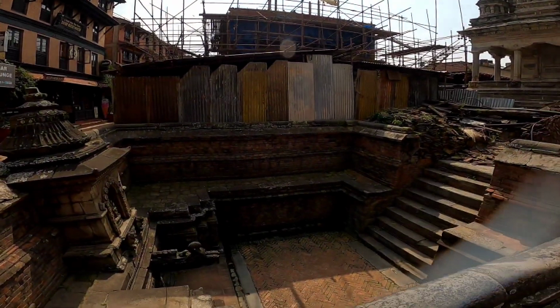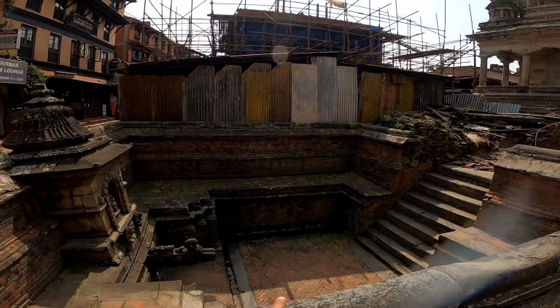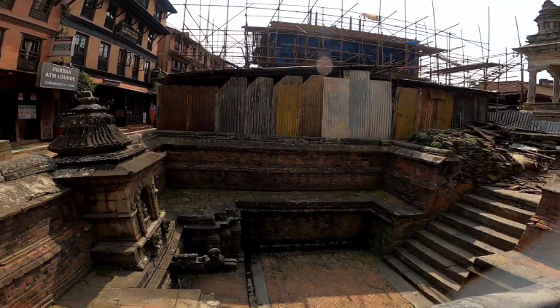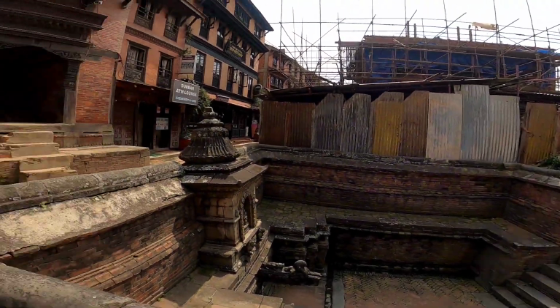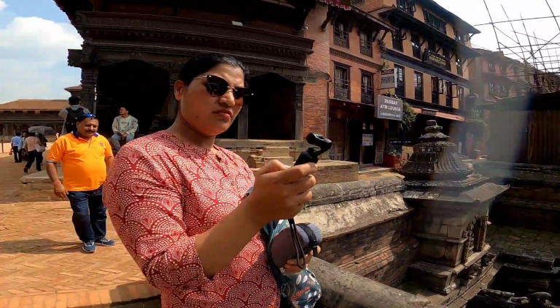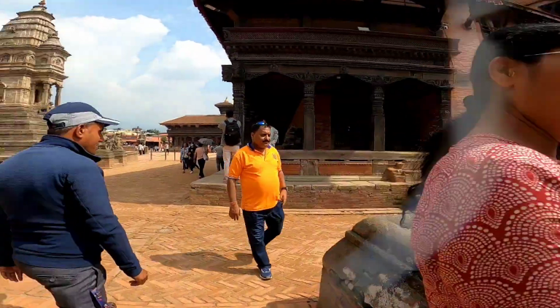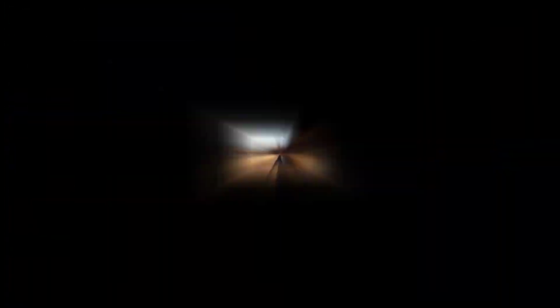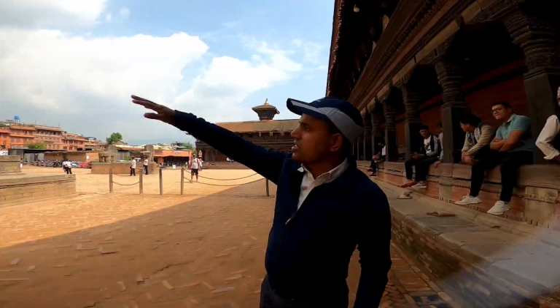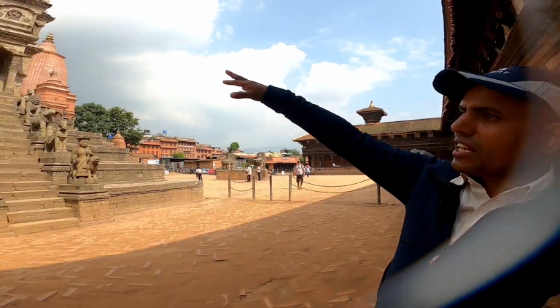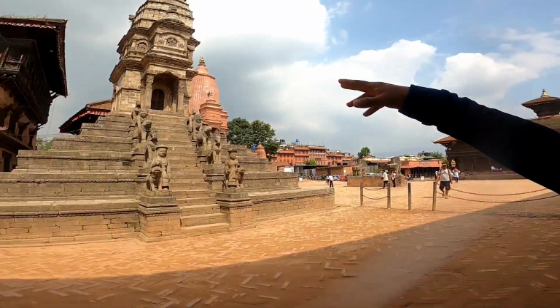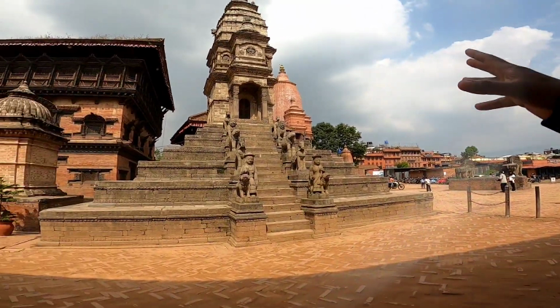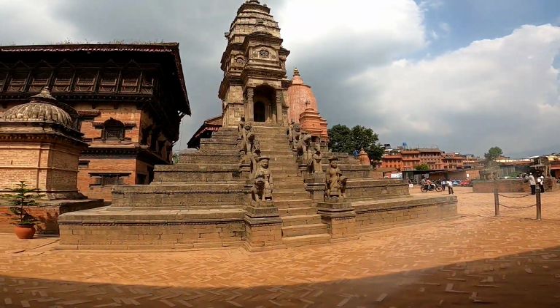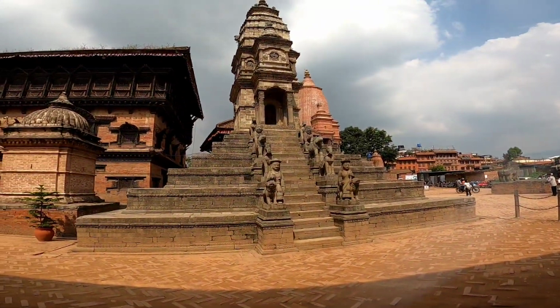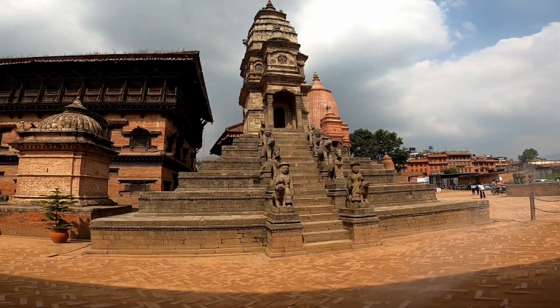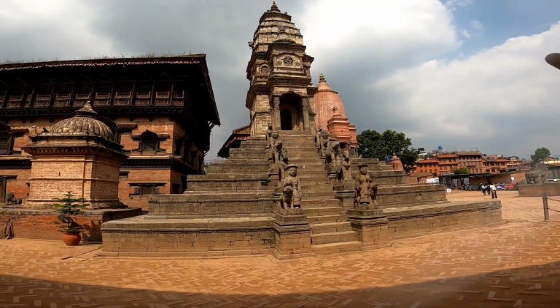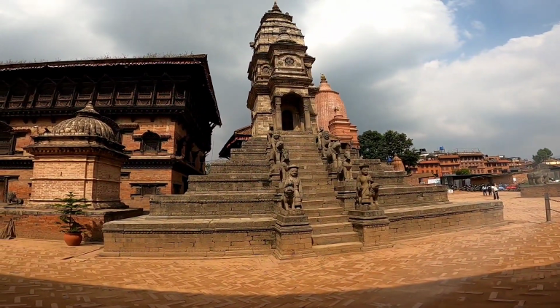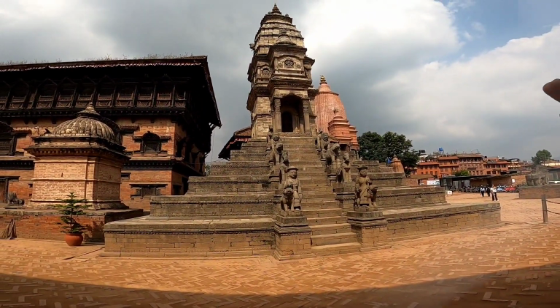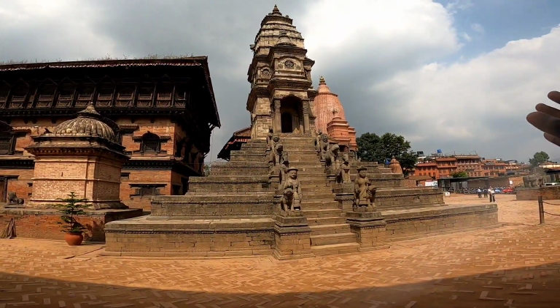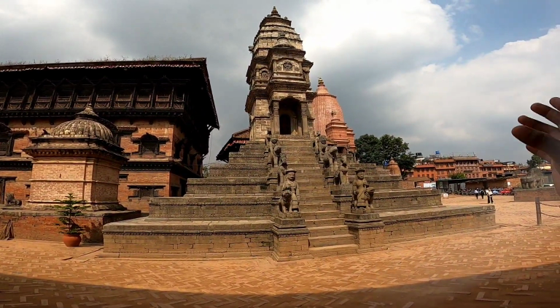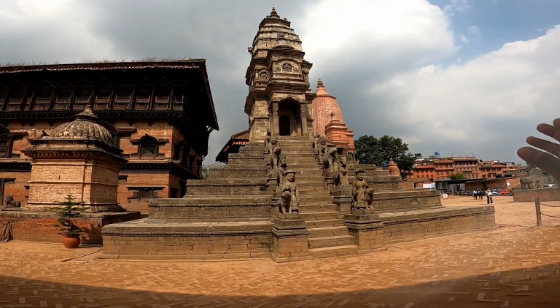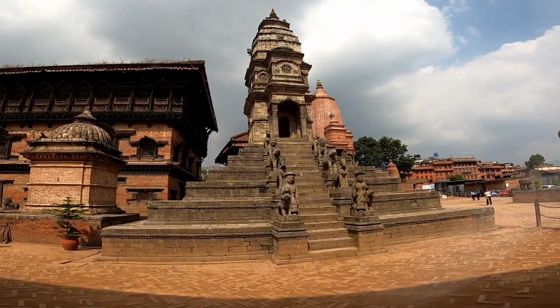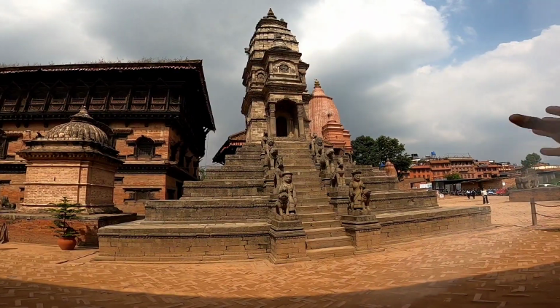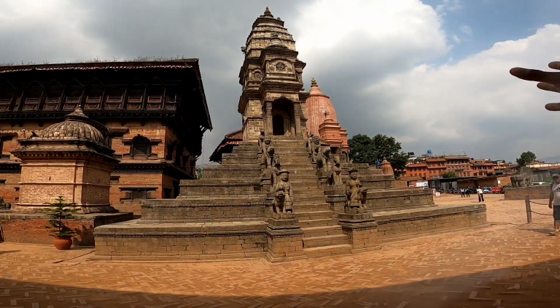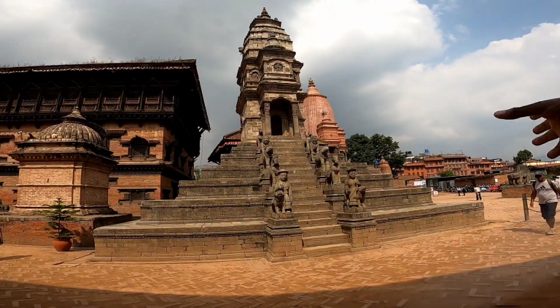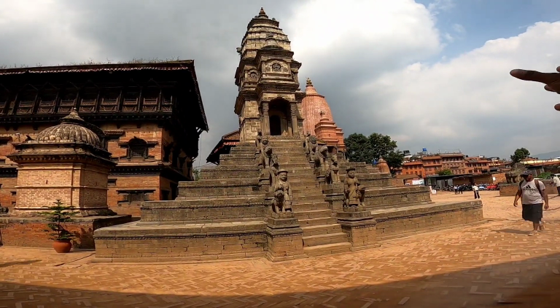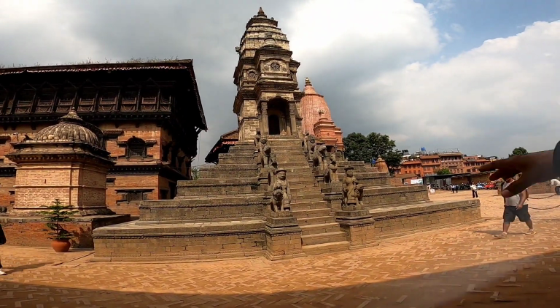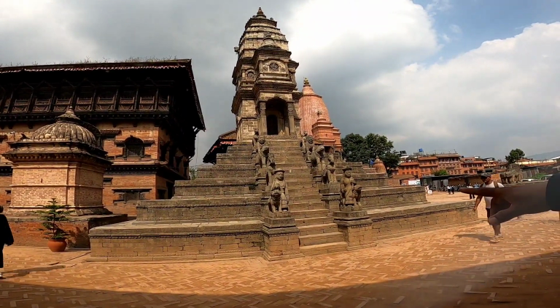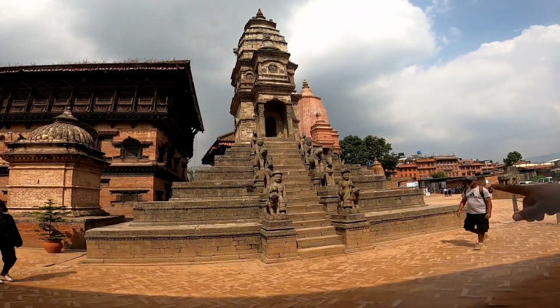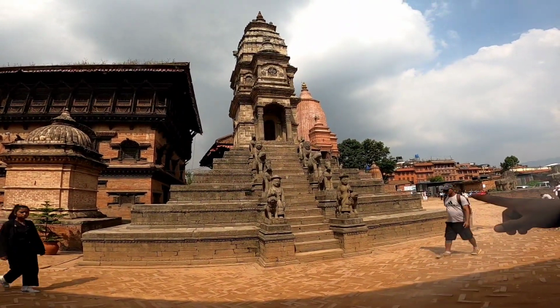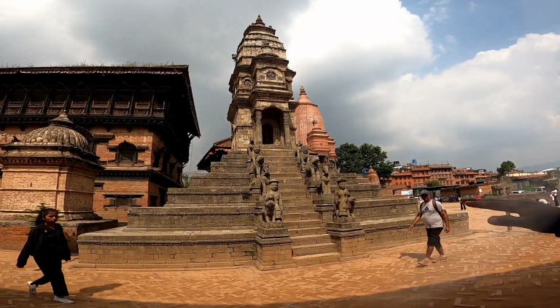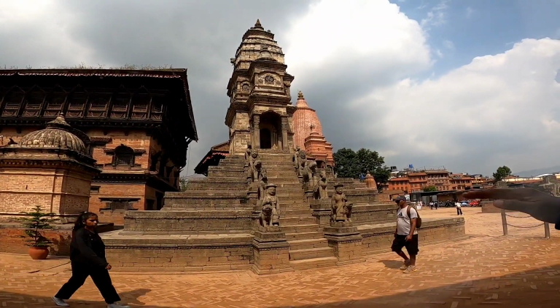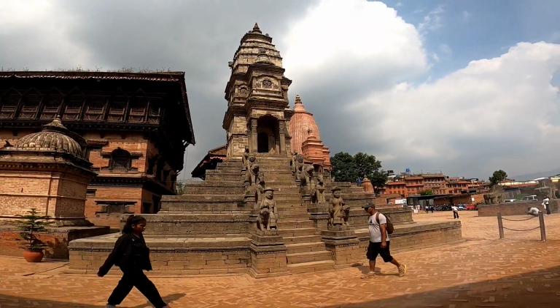This is the stone temple, known as the Siddhi Lakshmi temple. It is in the Shikhara style — made from stone — and the forms of the temple represent male and female.